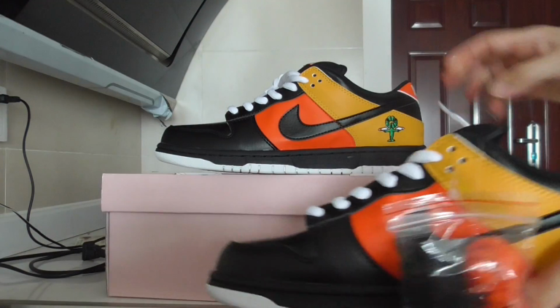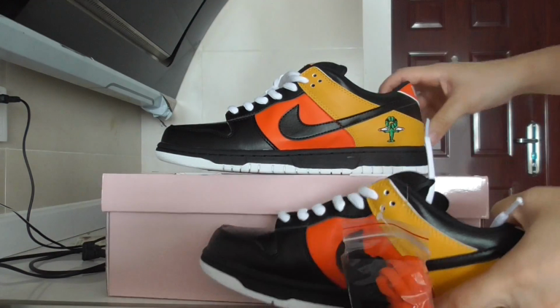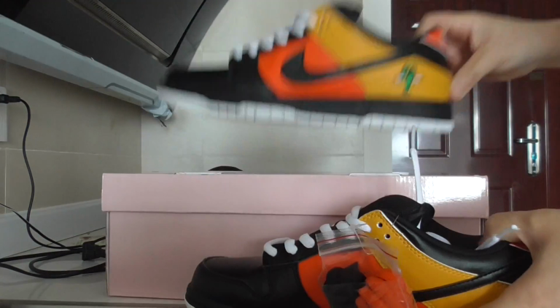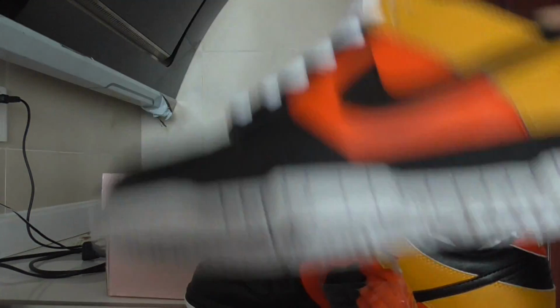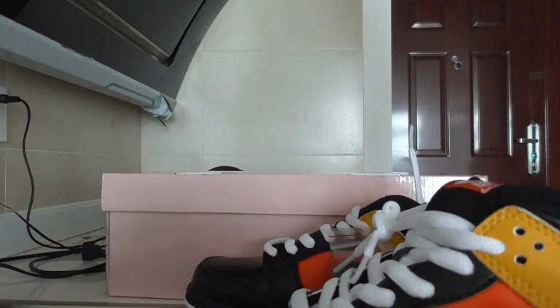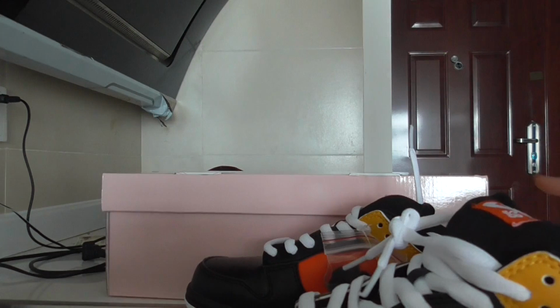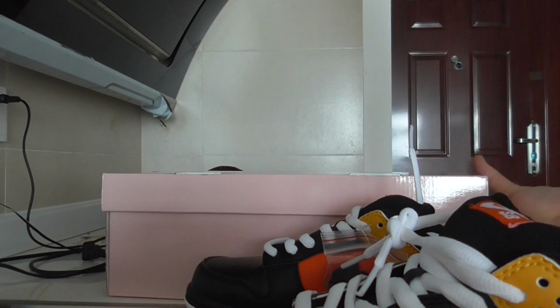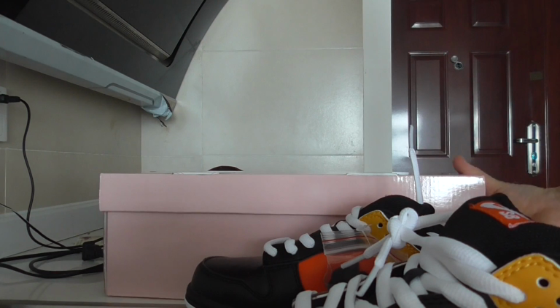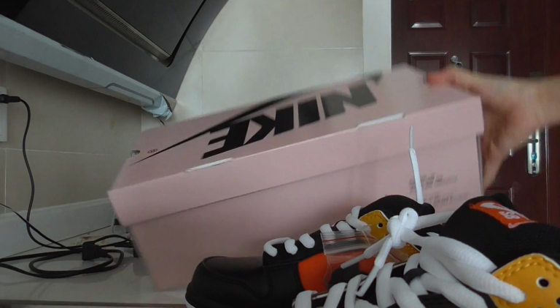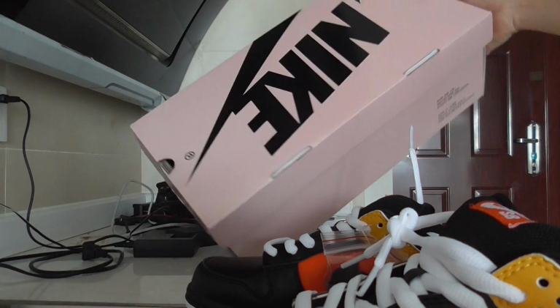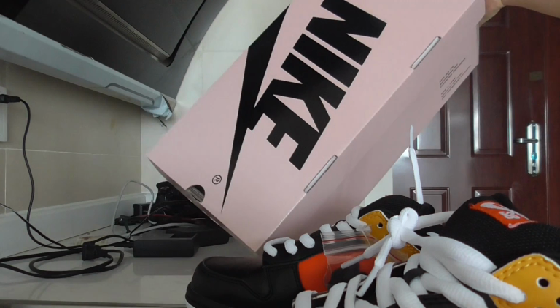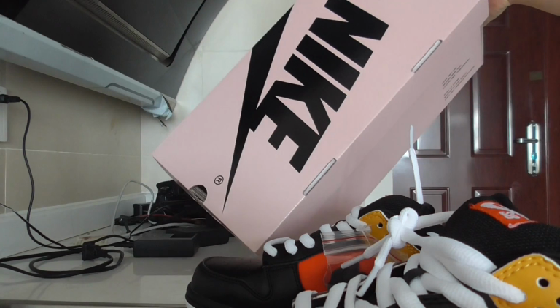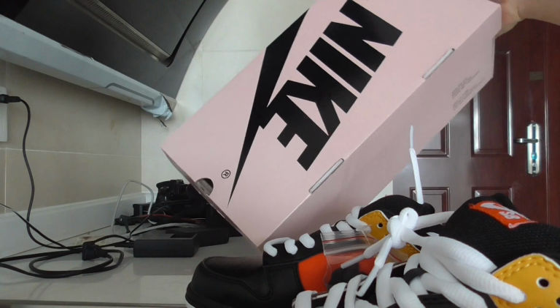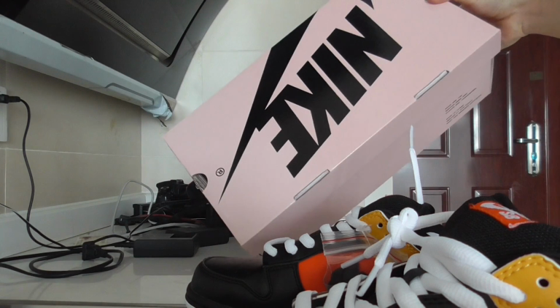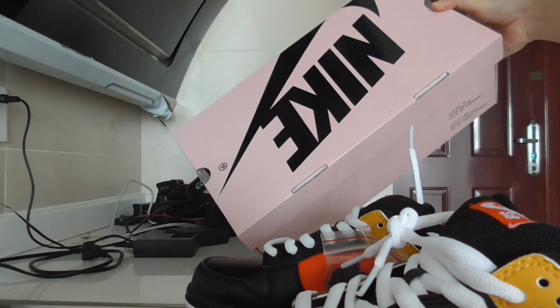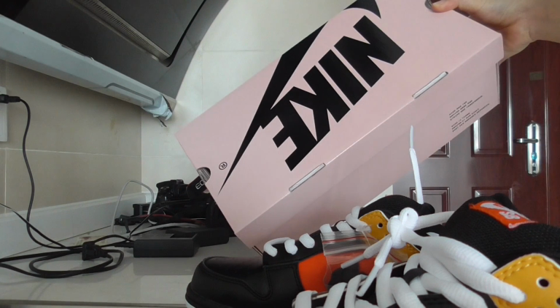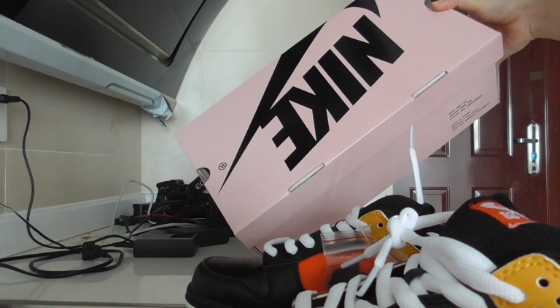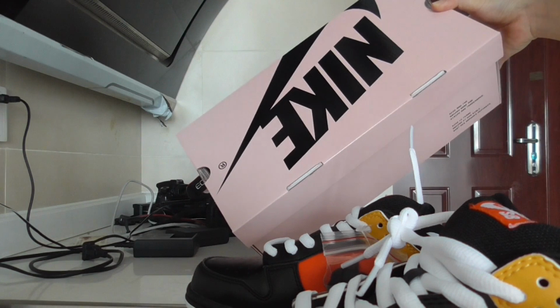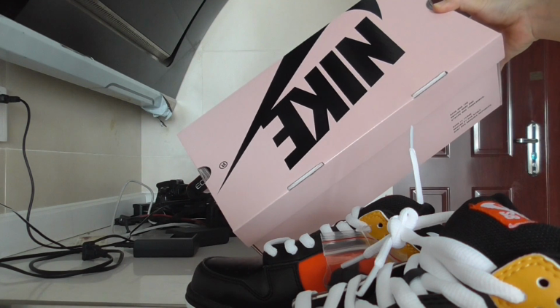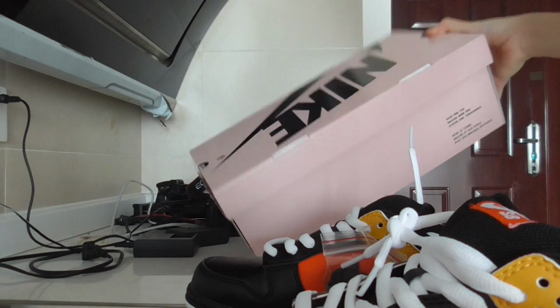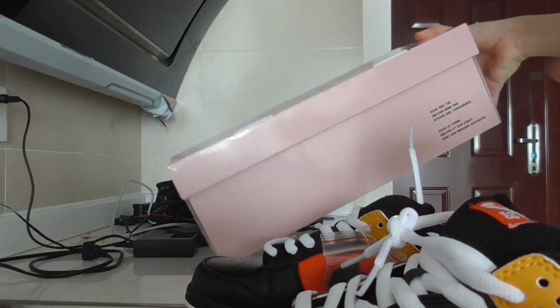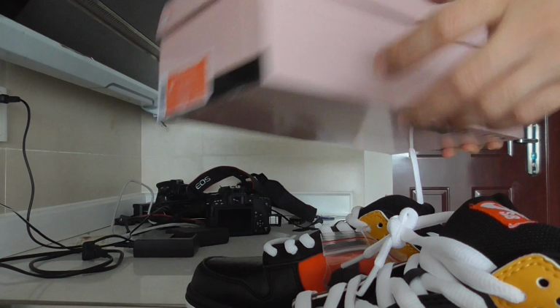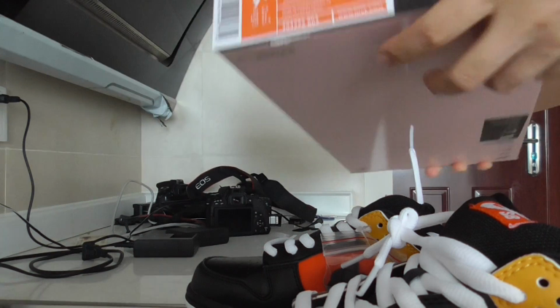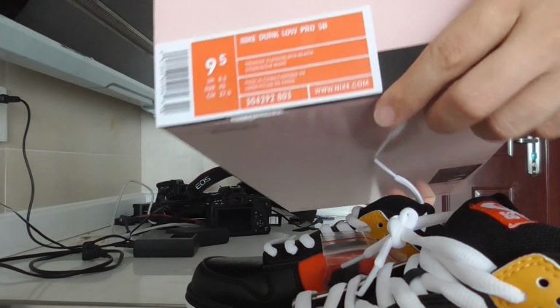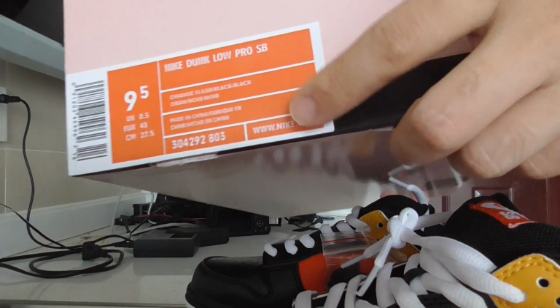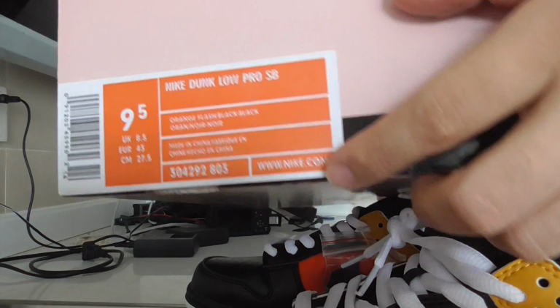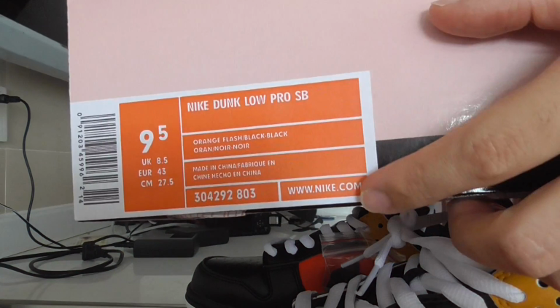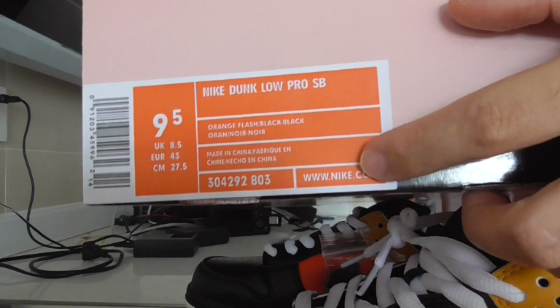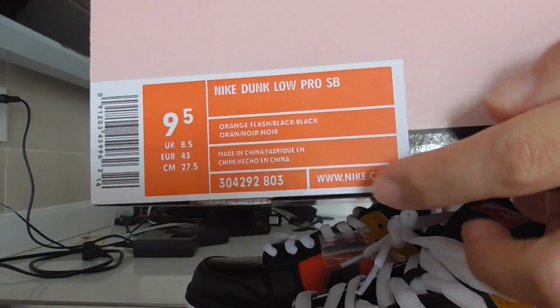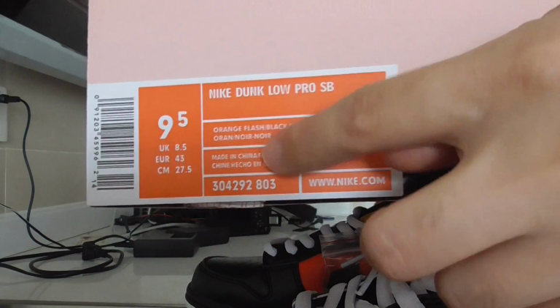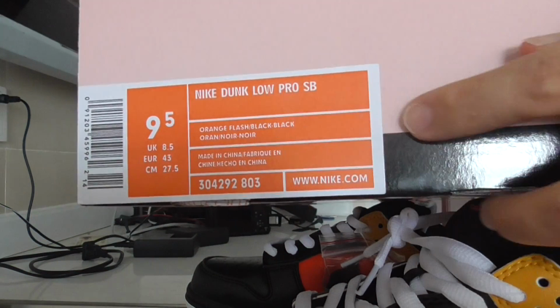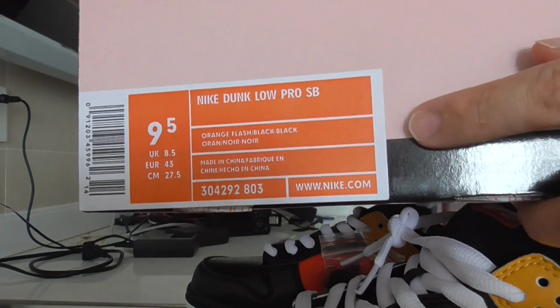And for this one, you can check out the shoe. This is the pink lace. On the top, got the Nike. And the size label — all information is here.